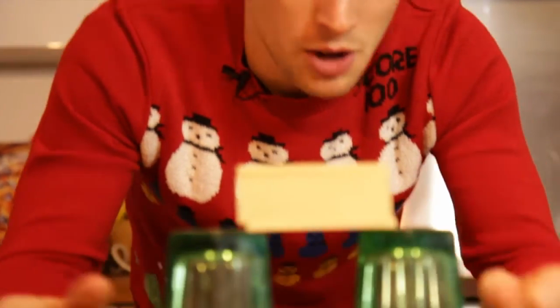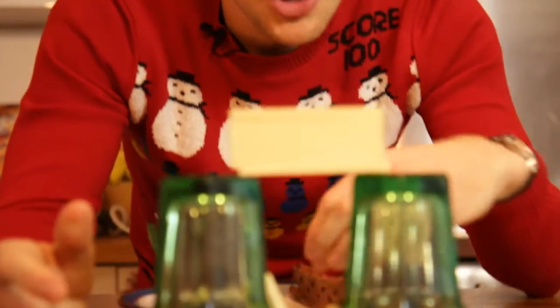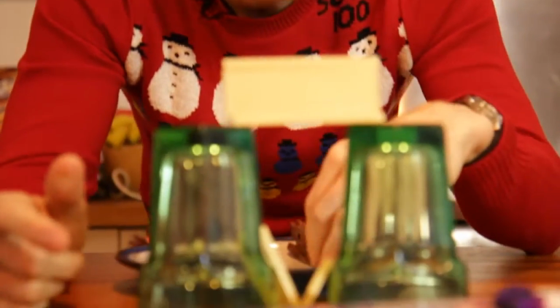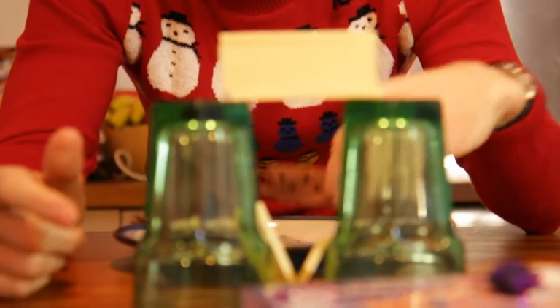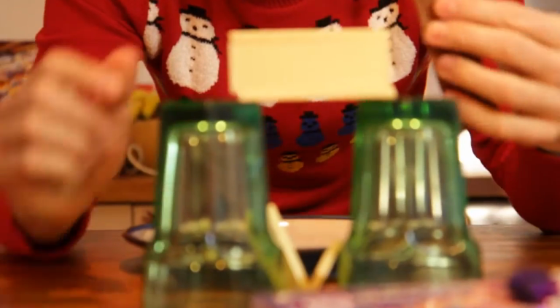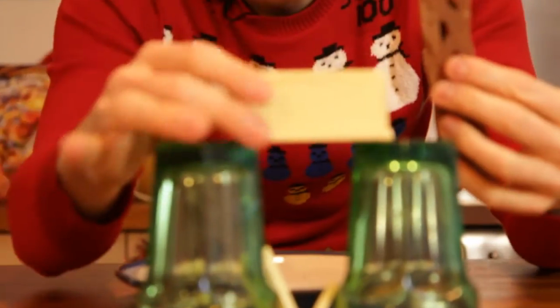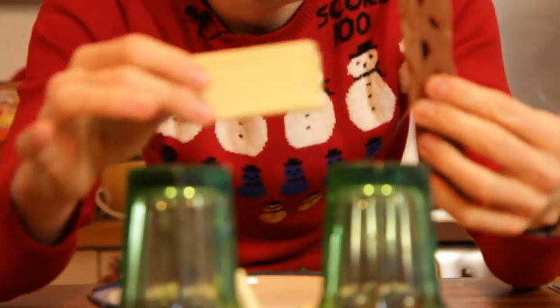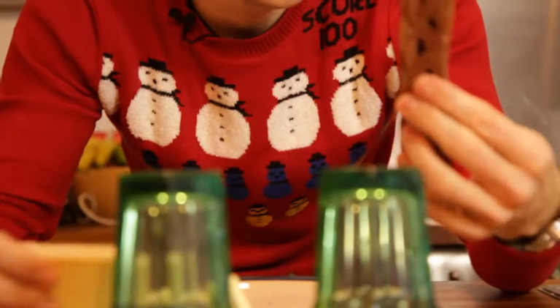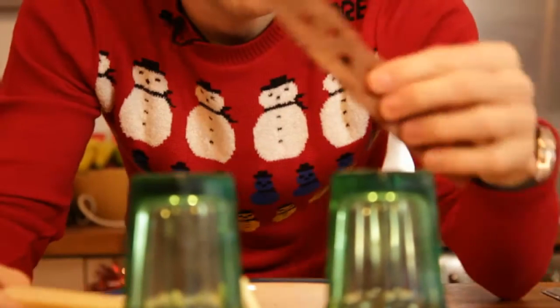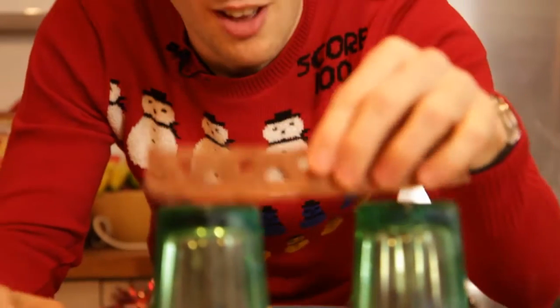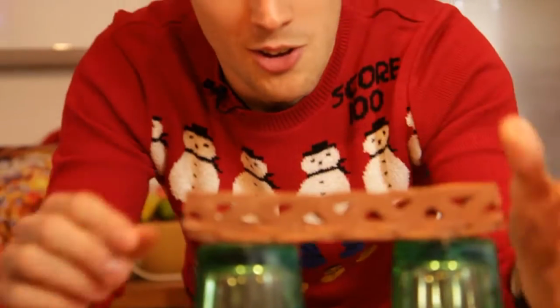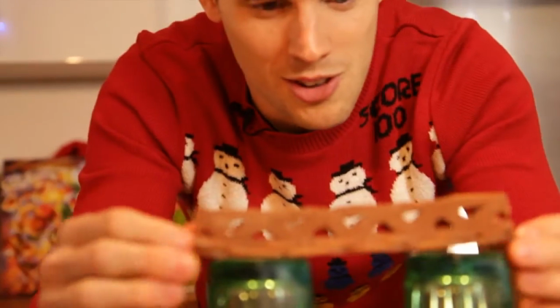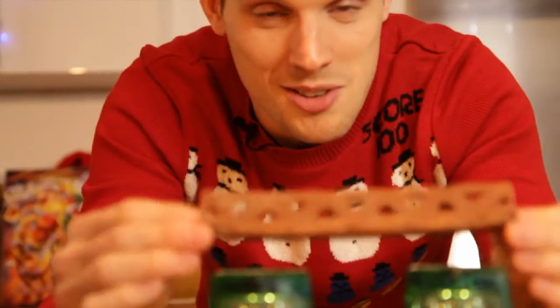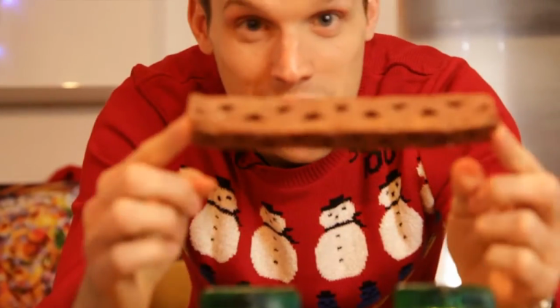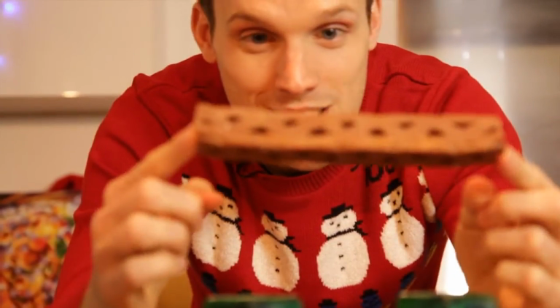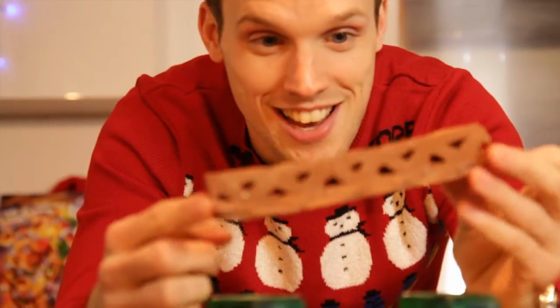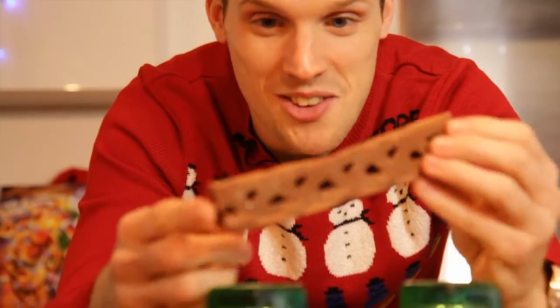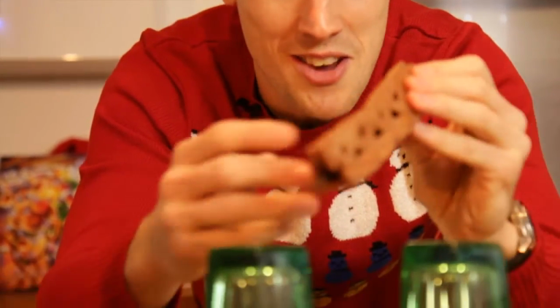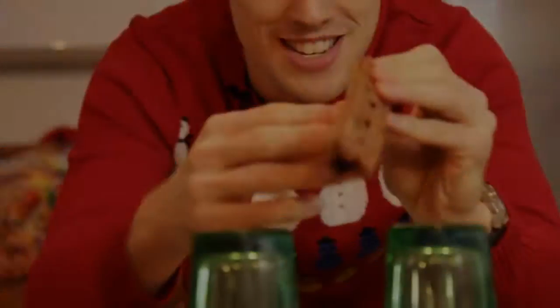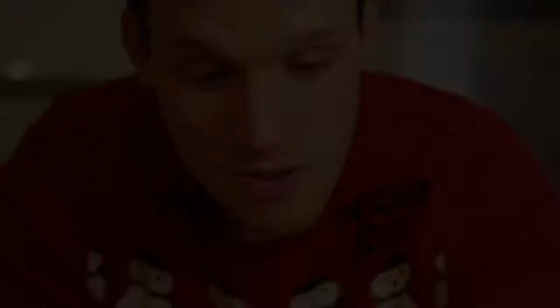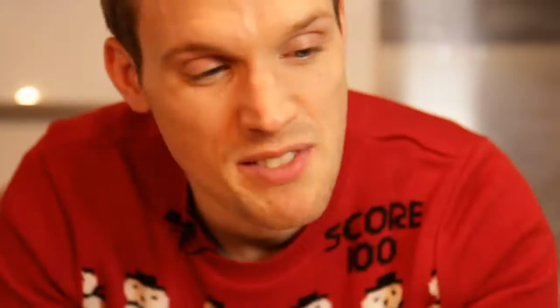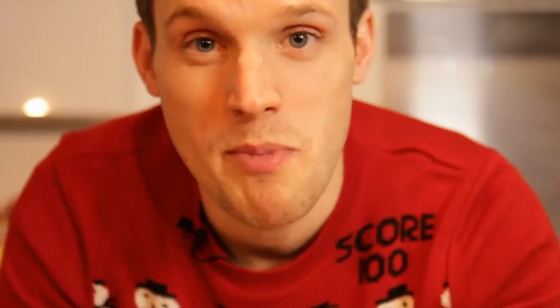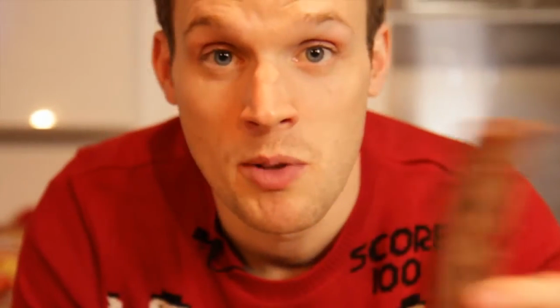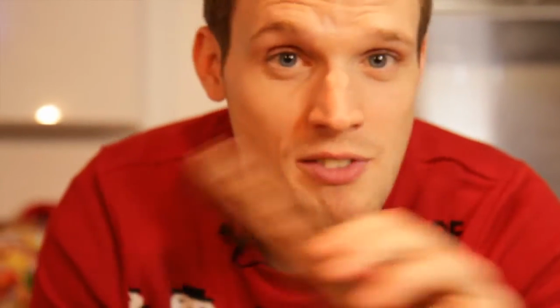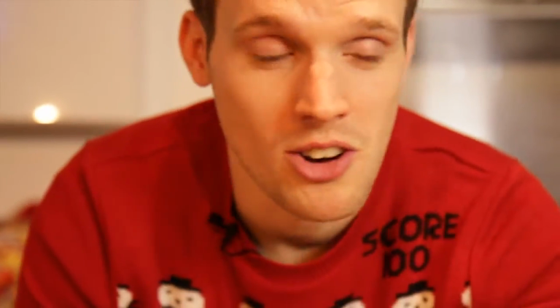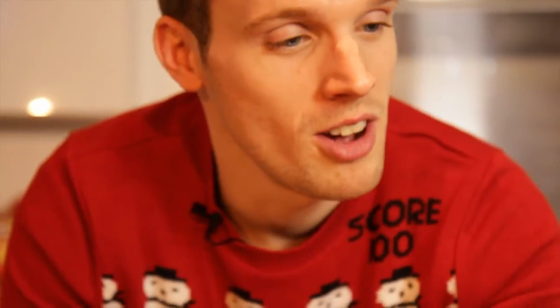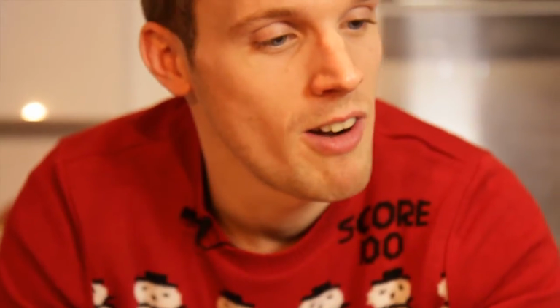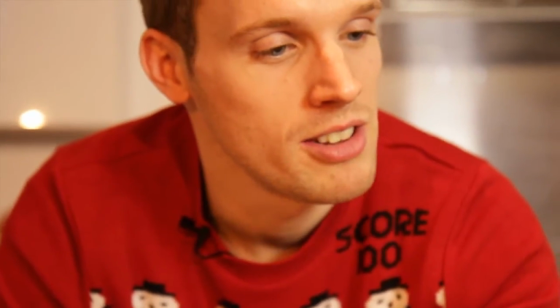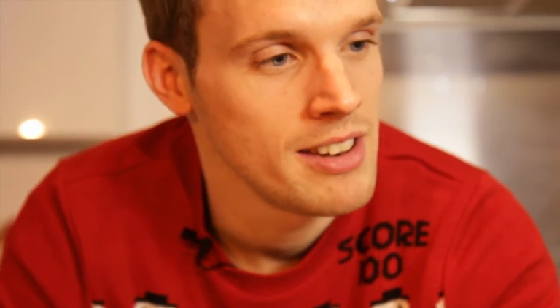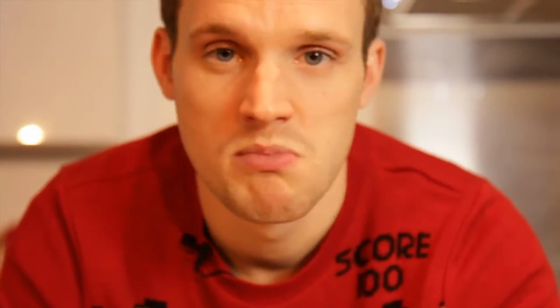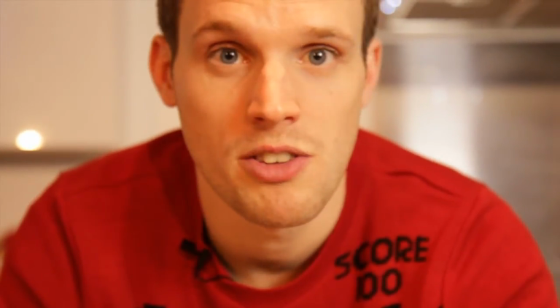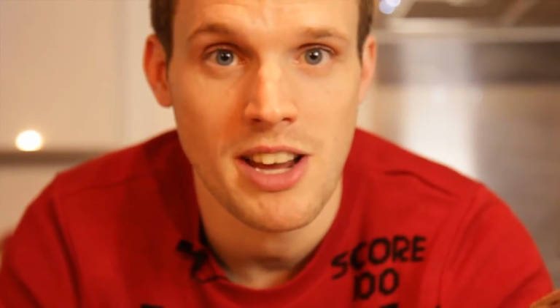Also try it with other chocolate bars and other shapes. I've got some curly whirlies here, another of my favourites. So just have an experiment with whatever chocolate you've got lying around, and then tweet us some pictures.